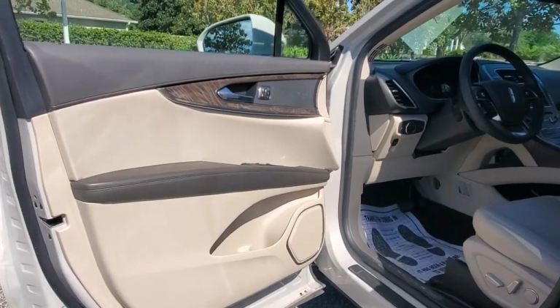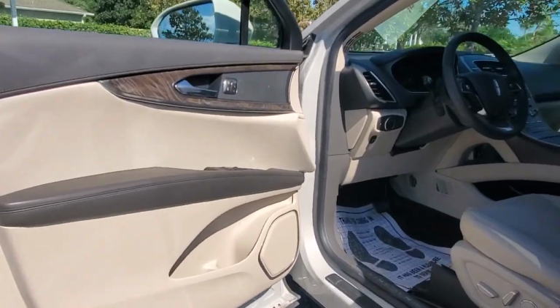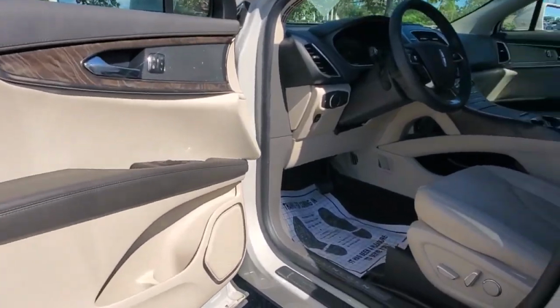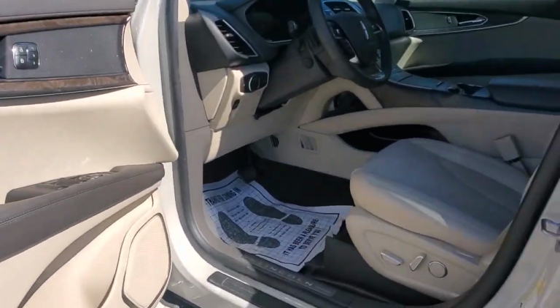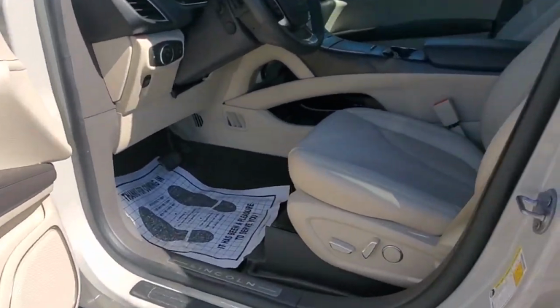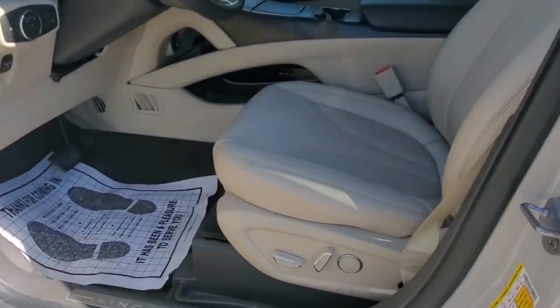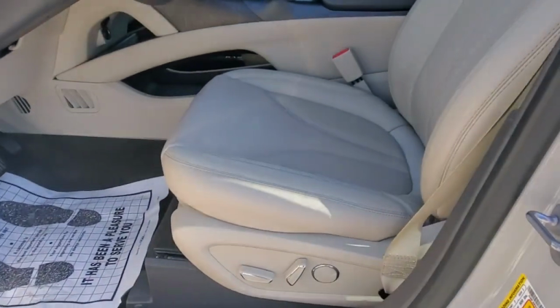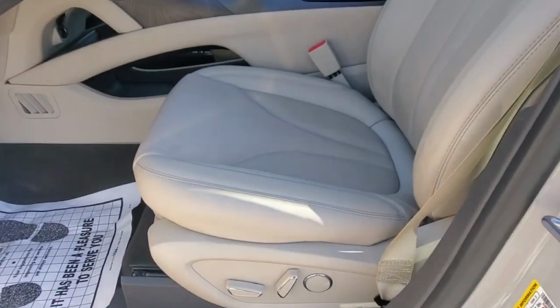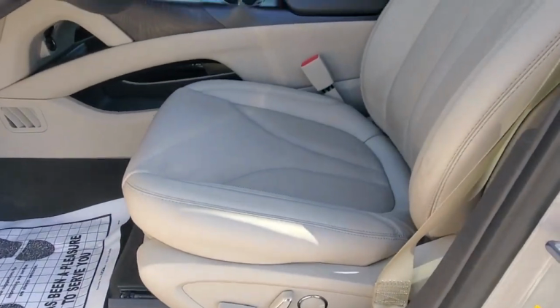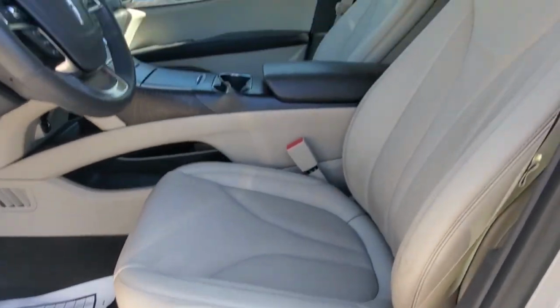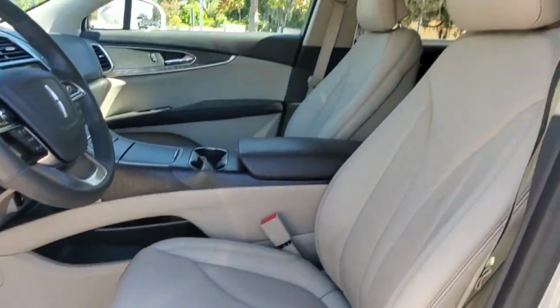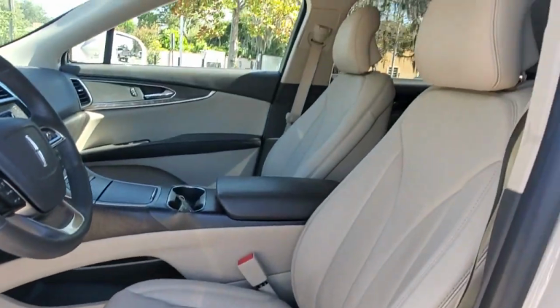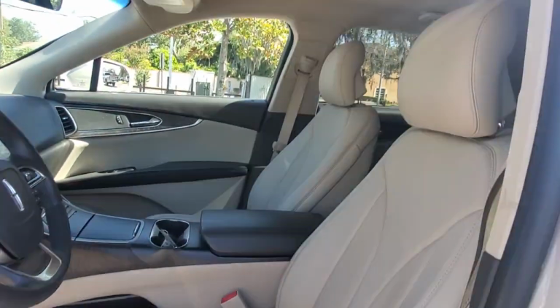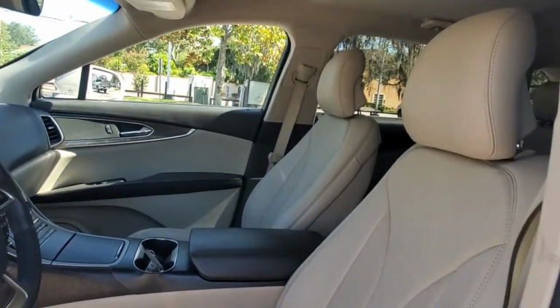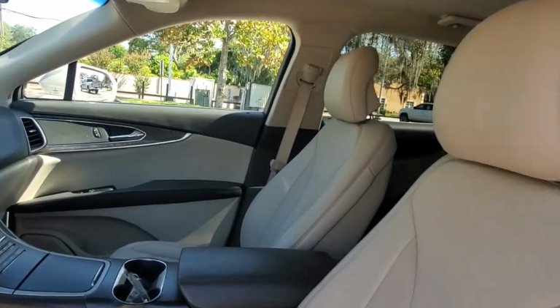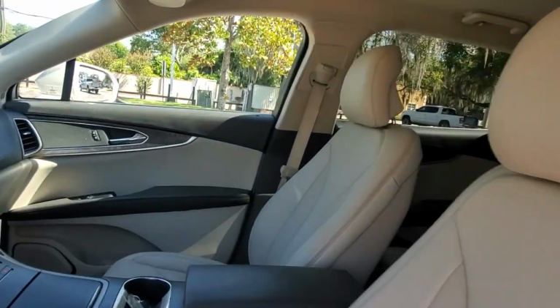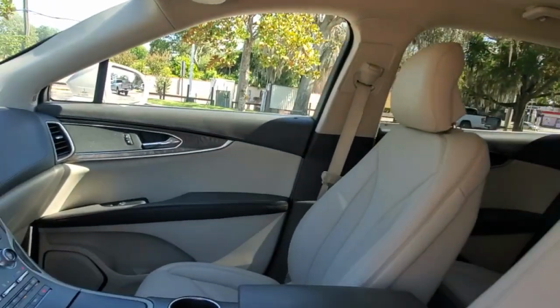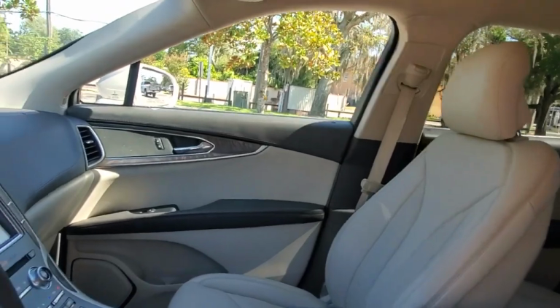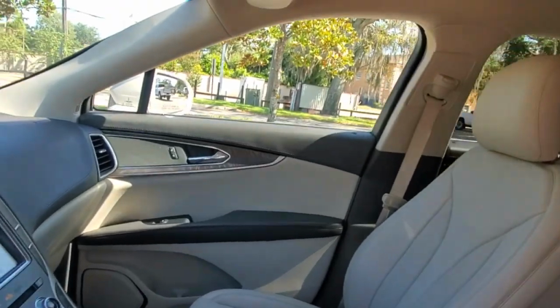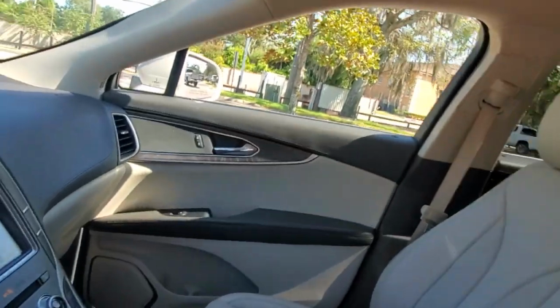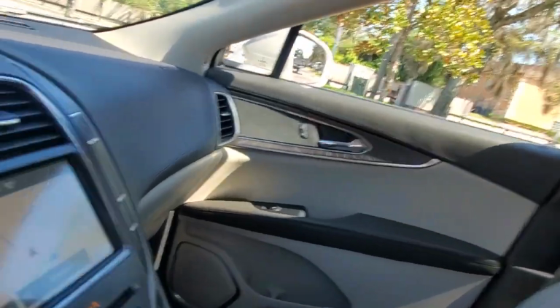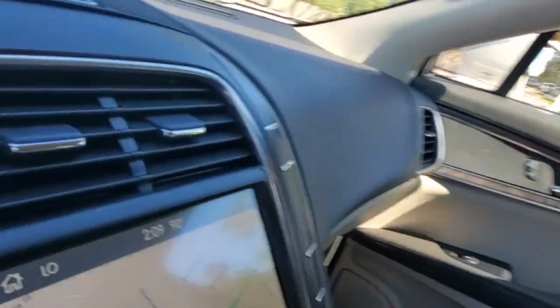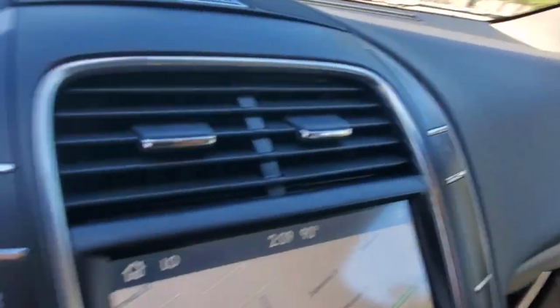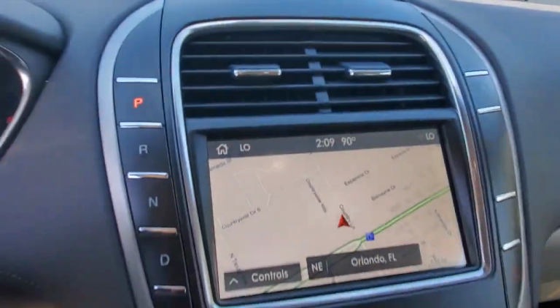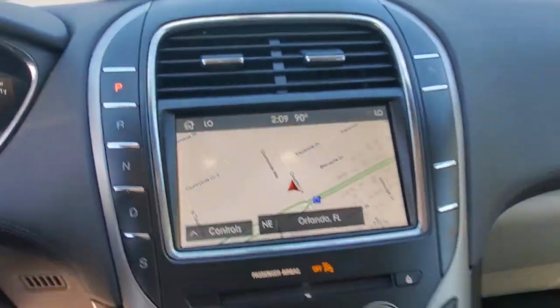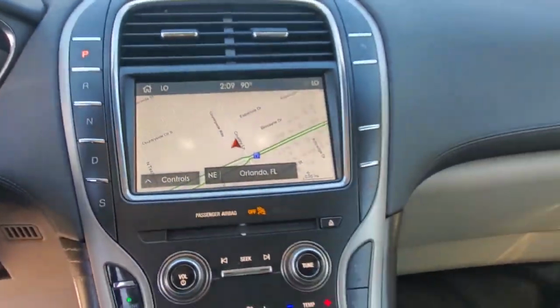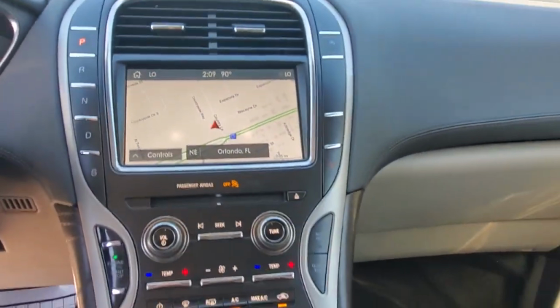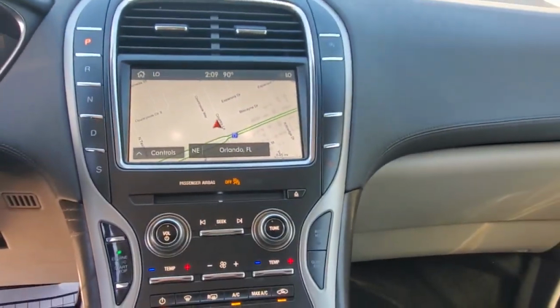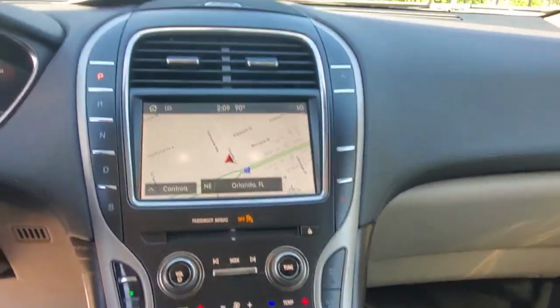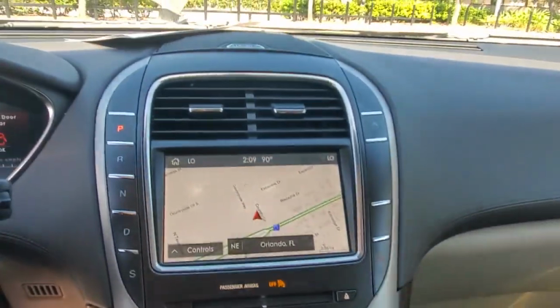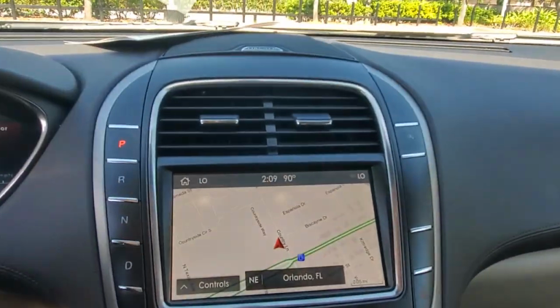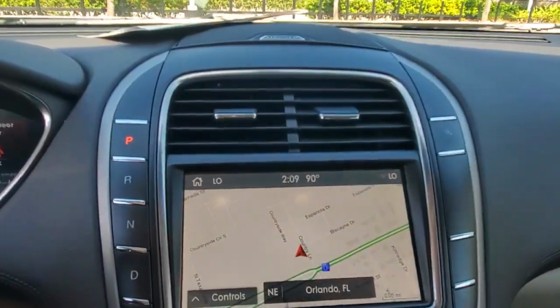A serene sanctuary with a powerful heart — that's the Nautilus. See for yourself when you take it out for a test drive. Our professional staff looks forward to giving you excellent service.